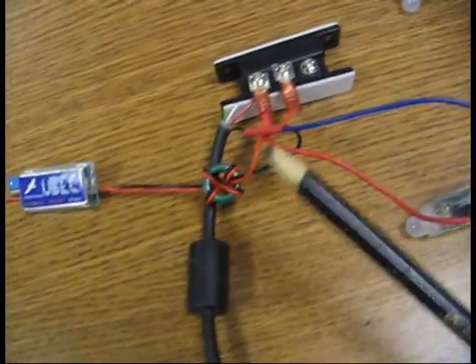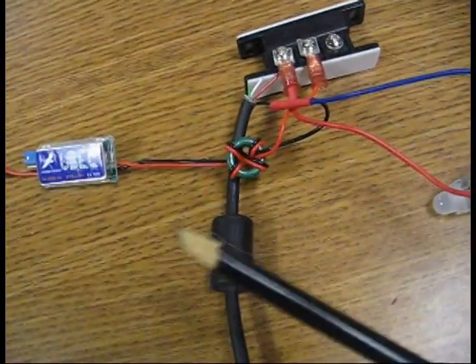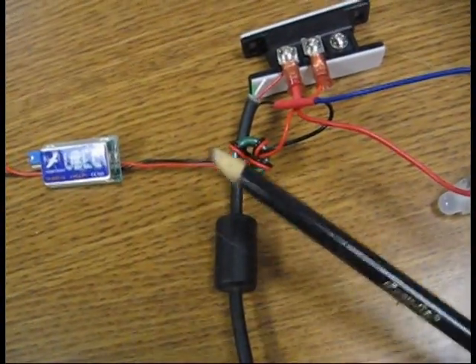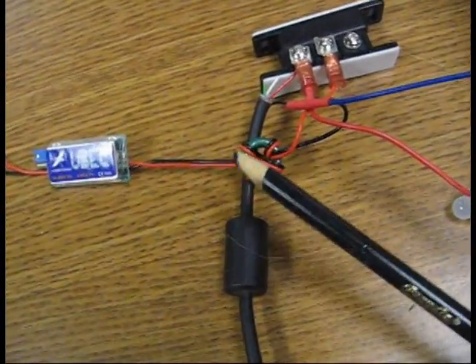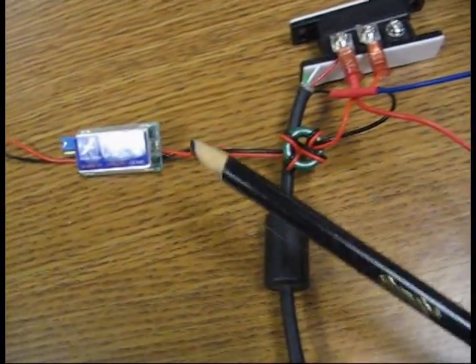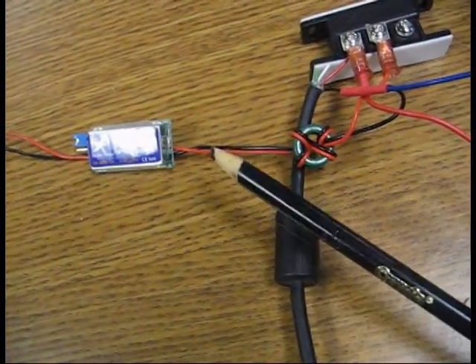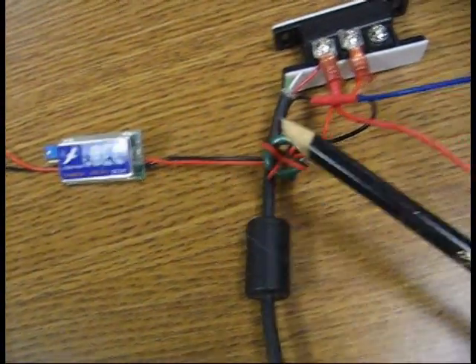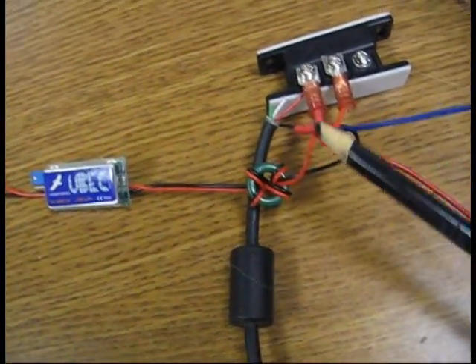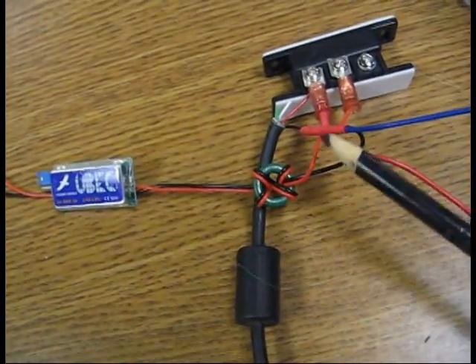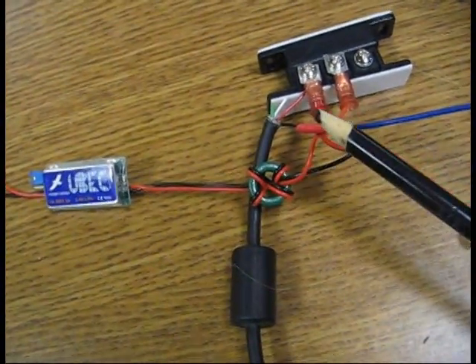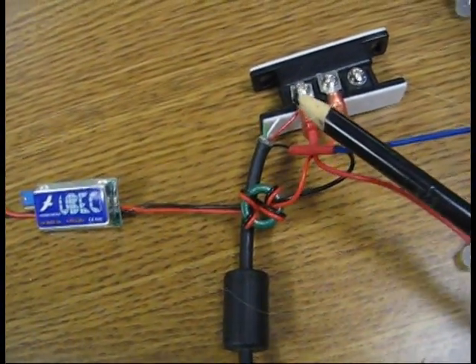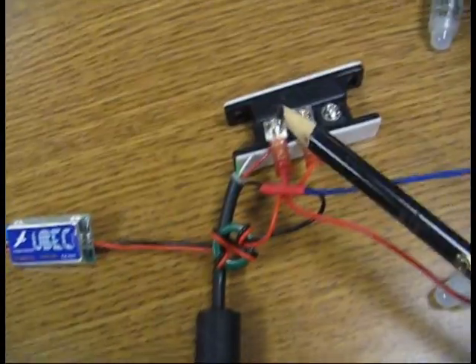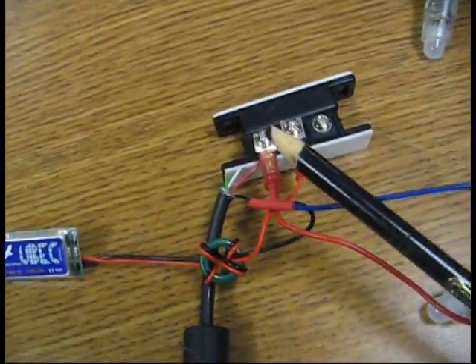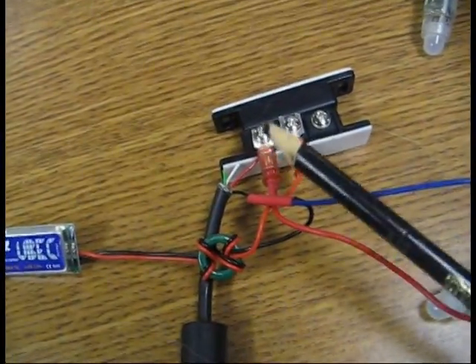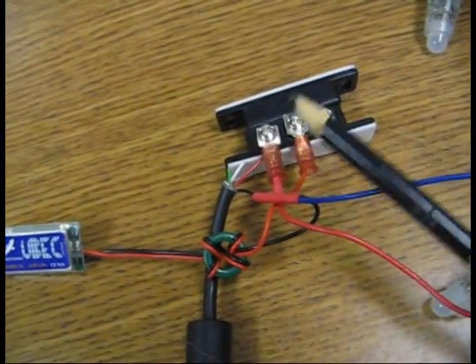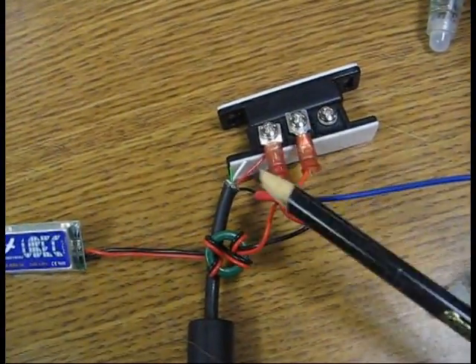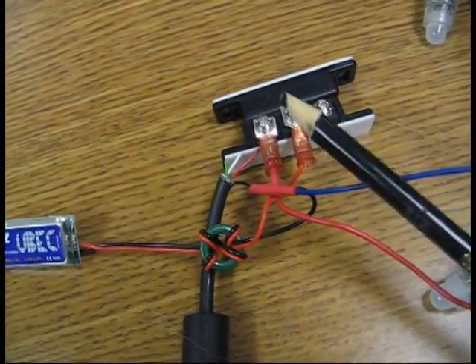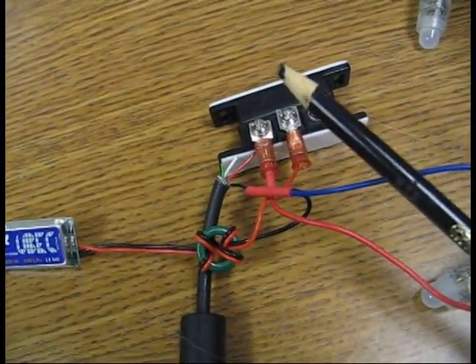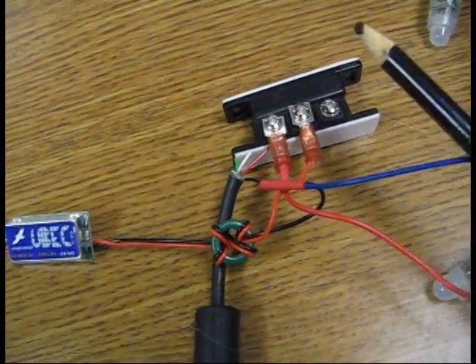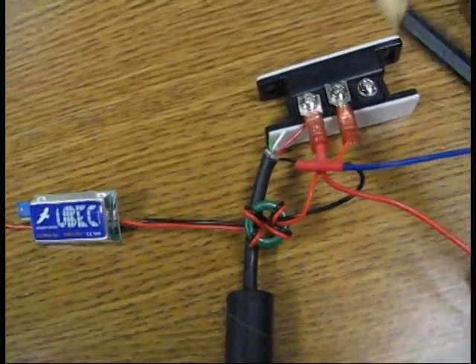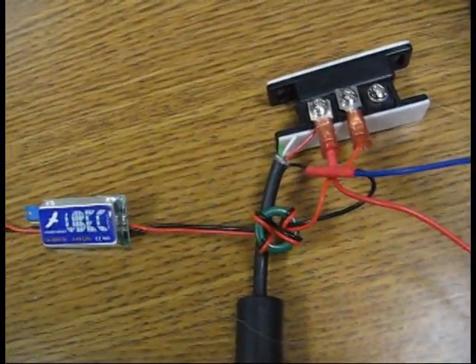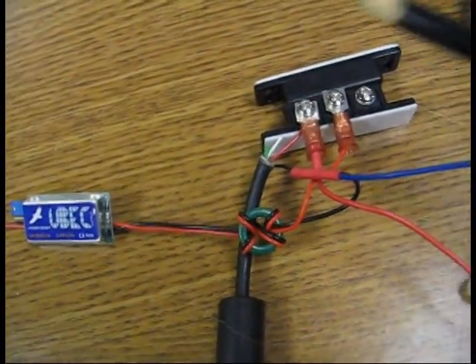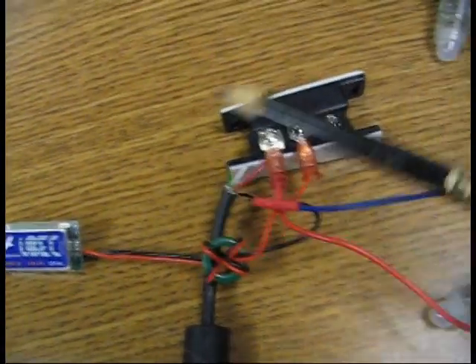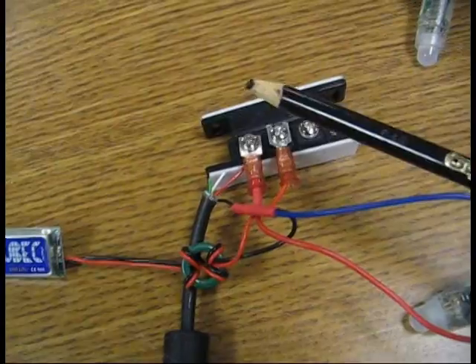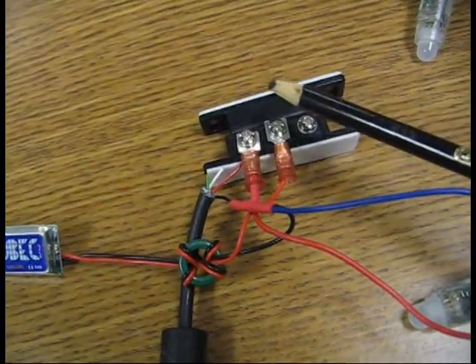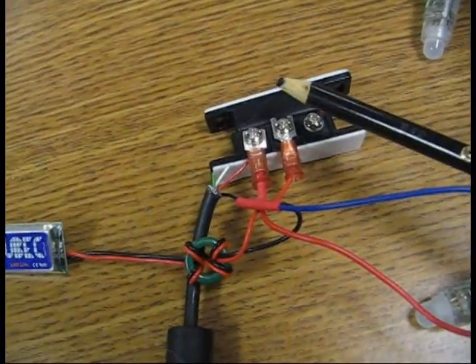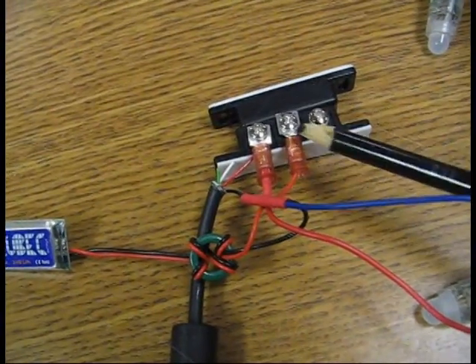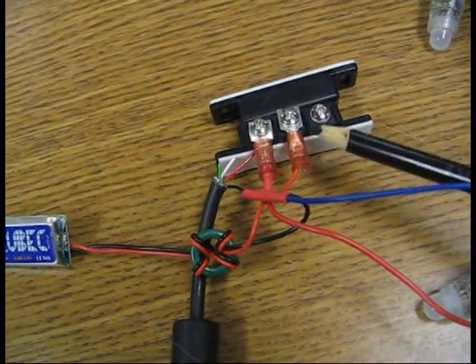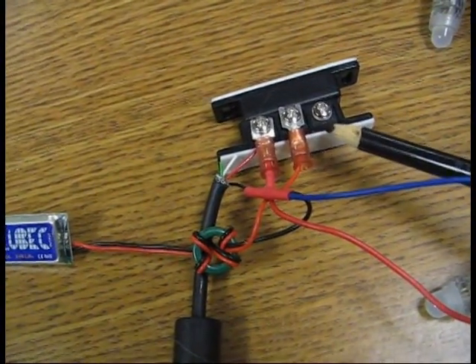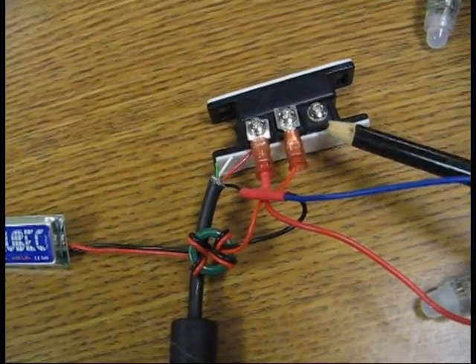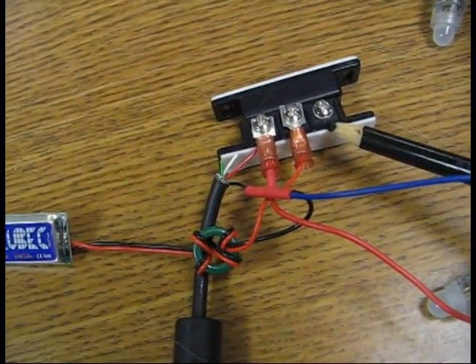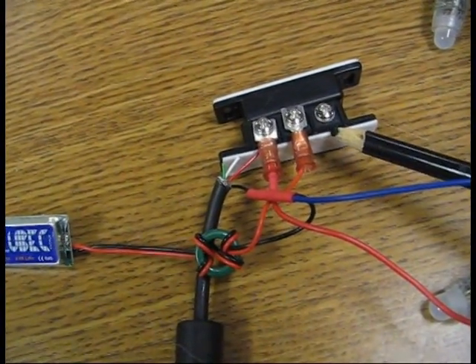The hot leg off of this — the positive — goes through this door switch, a magnetic door switch. We'll set one side up on the locker door itself and the other side will be on the inside of the locker.